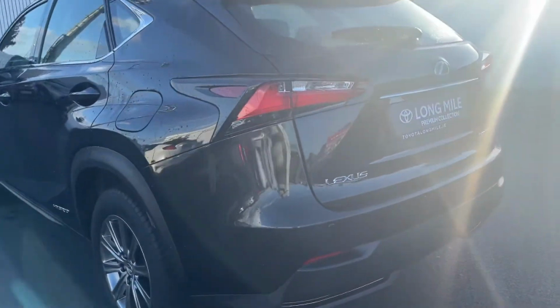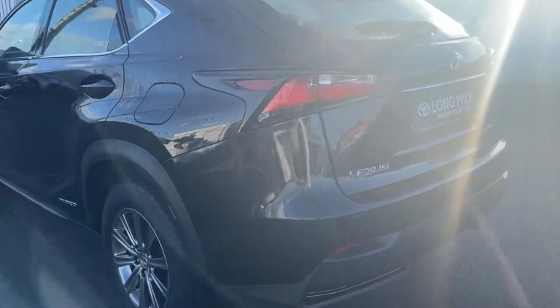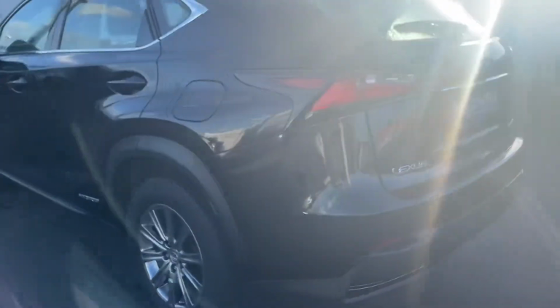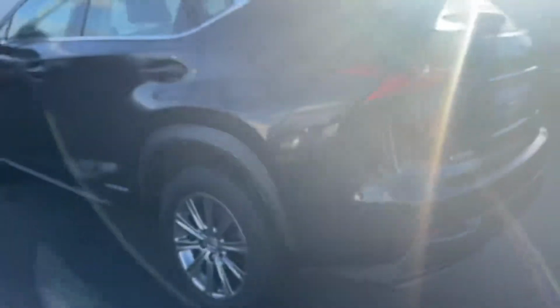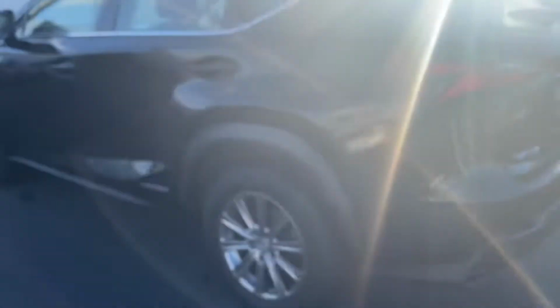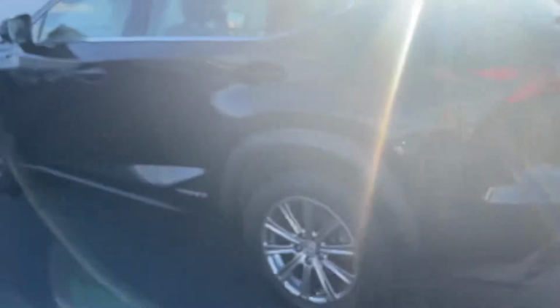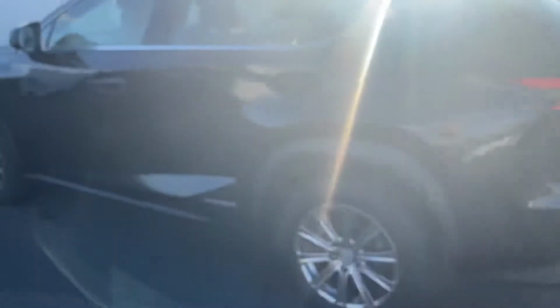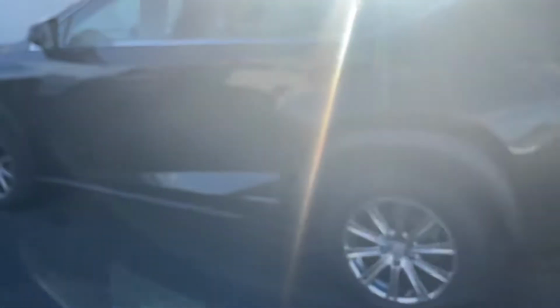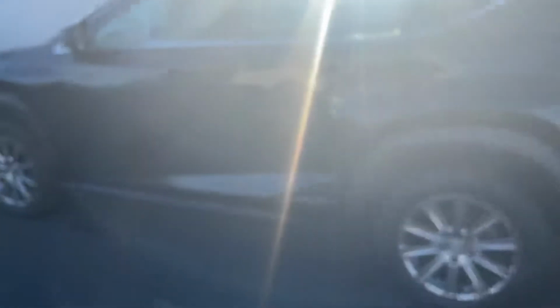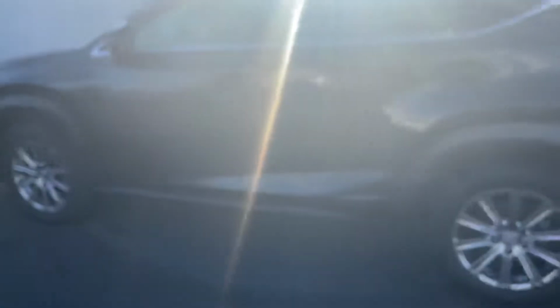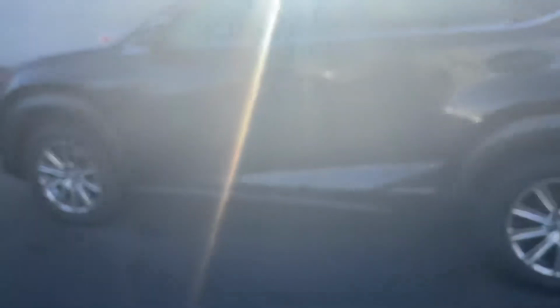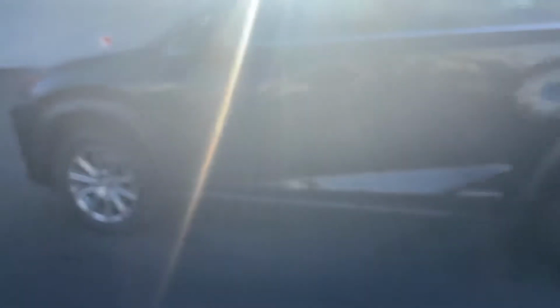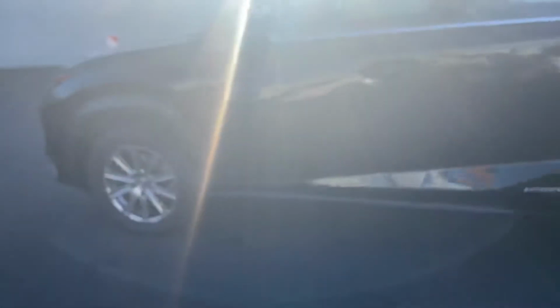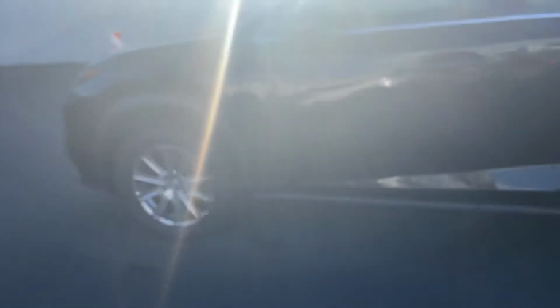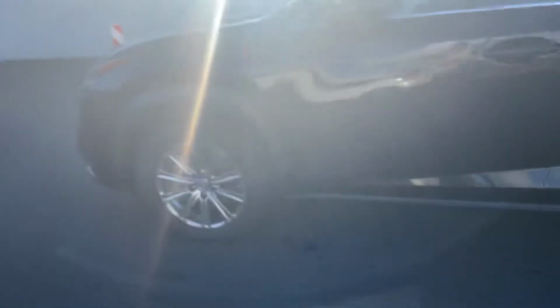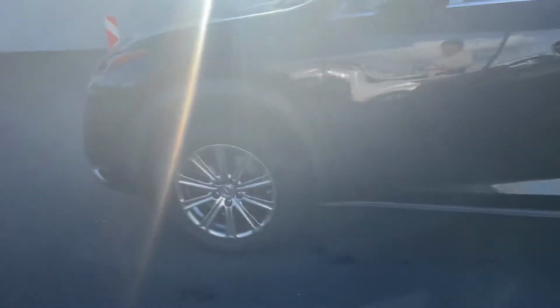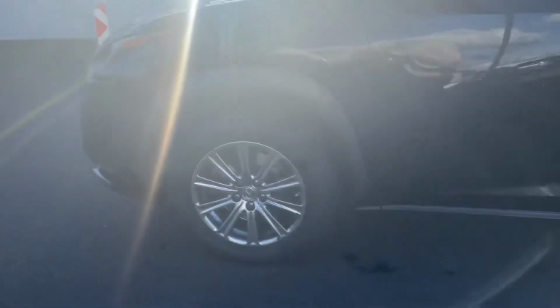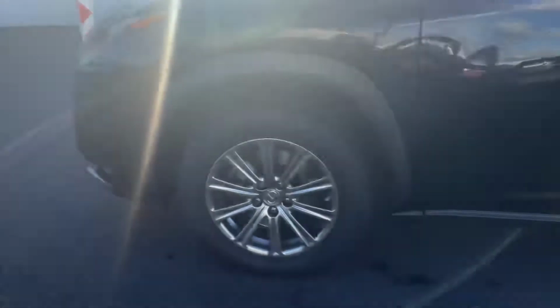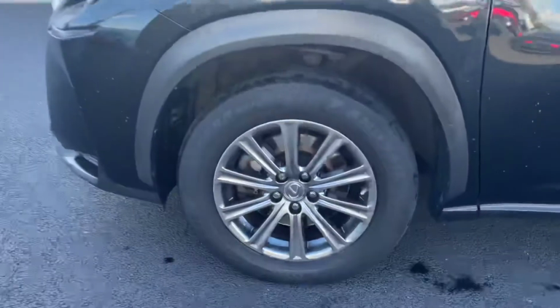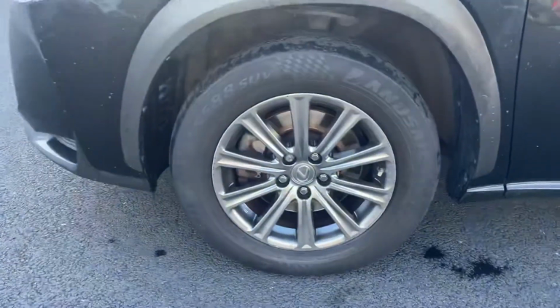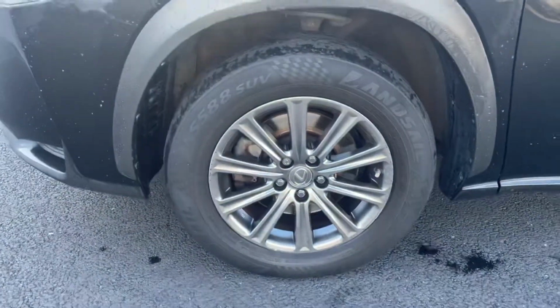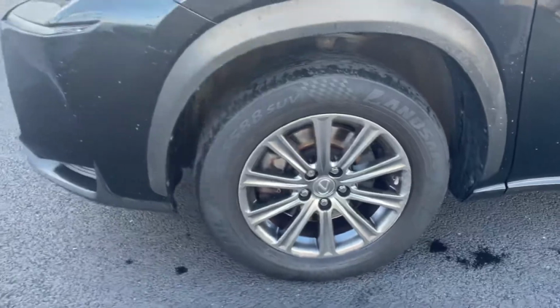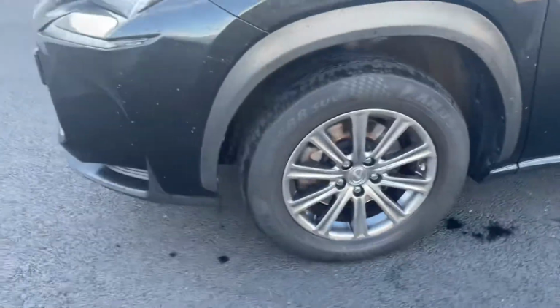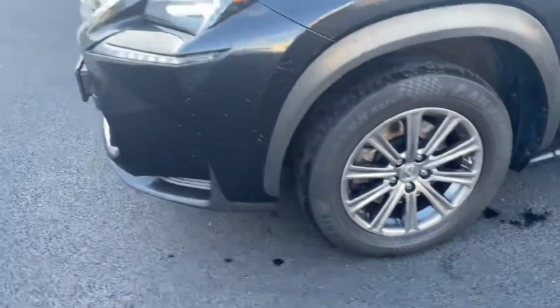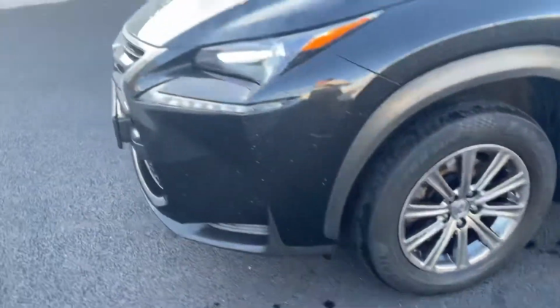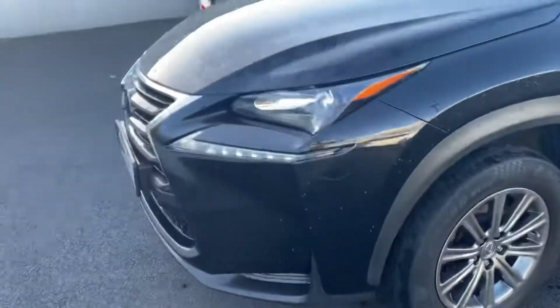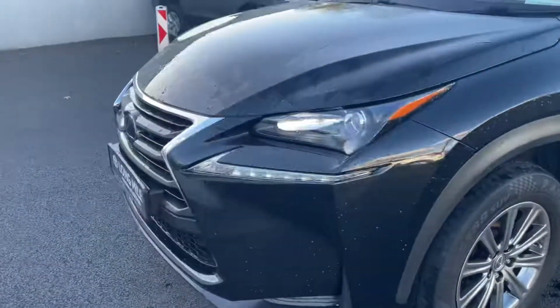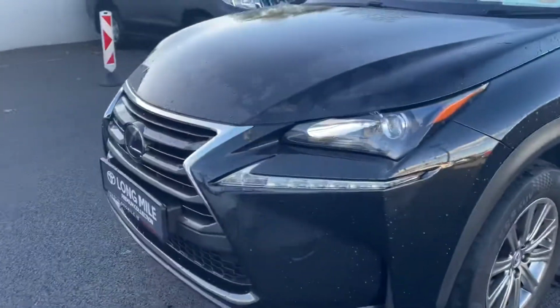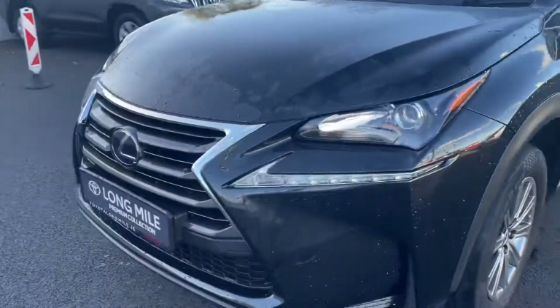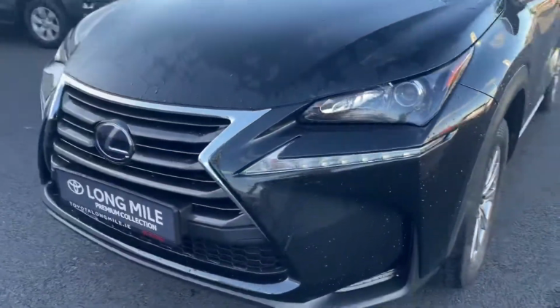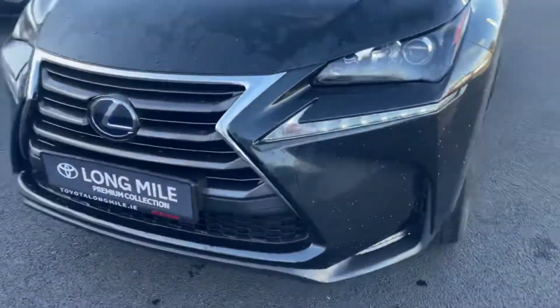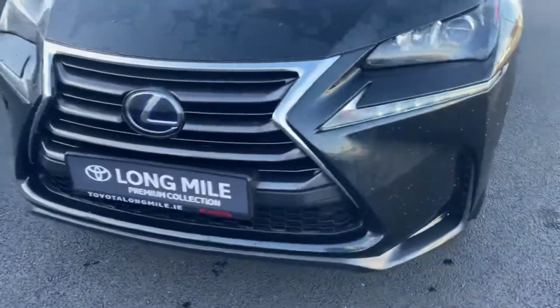As you can see, you have the parking sensors front and rear. You also have your 17-inch Lexus alloys, and coming around the front end you have your front daytime running lights.